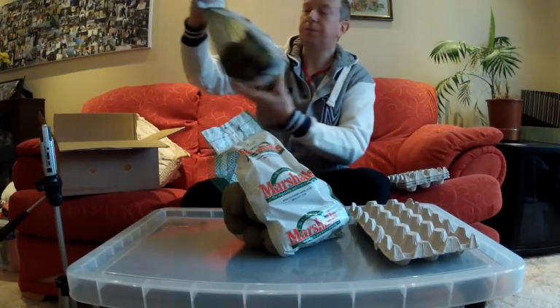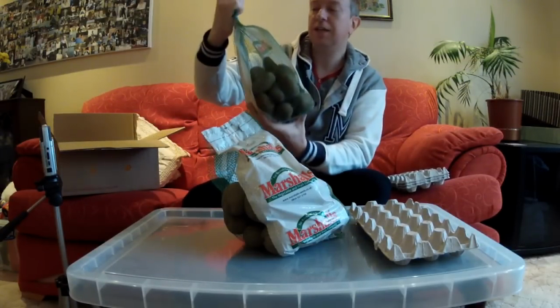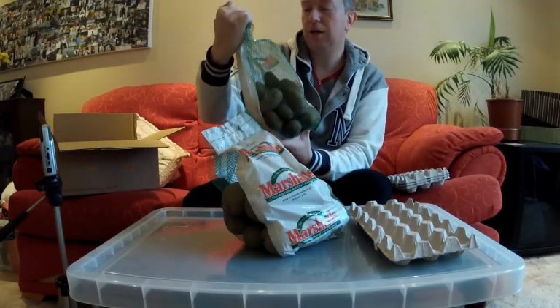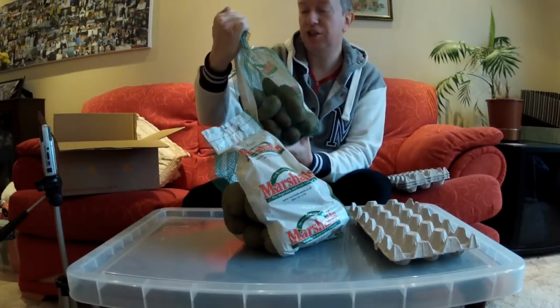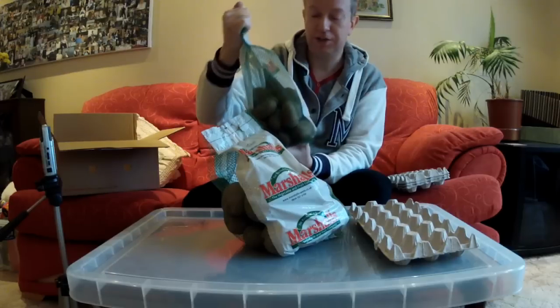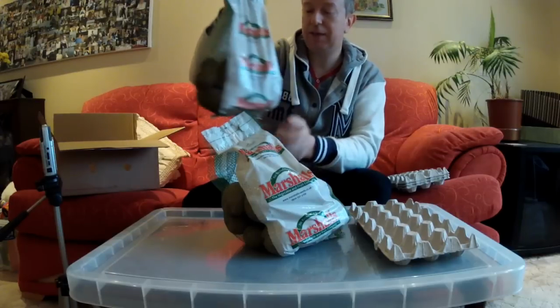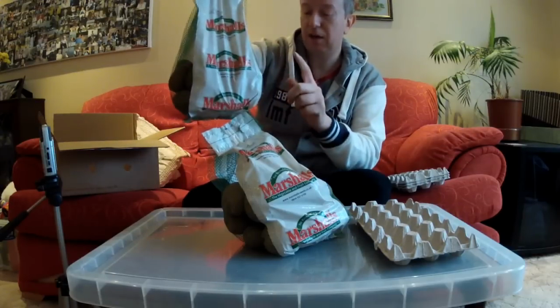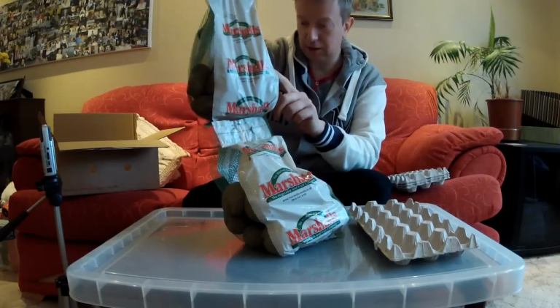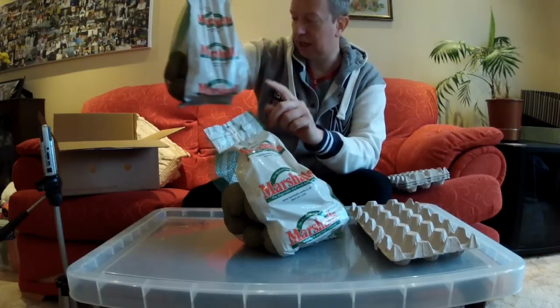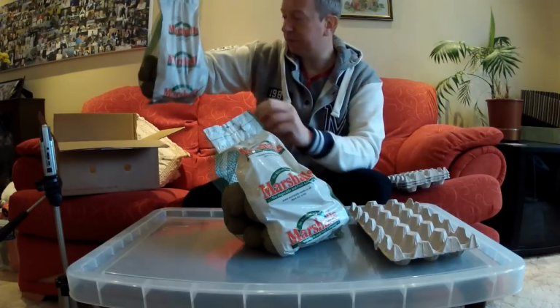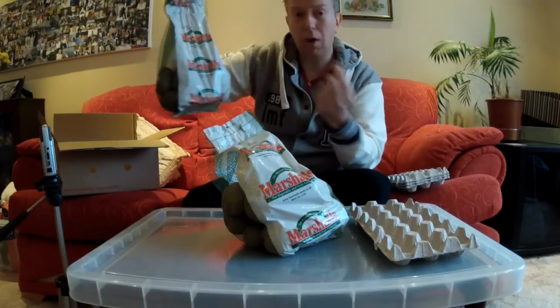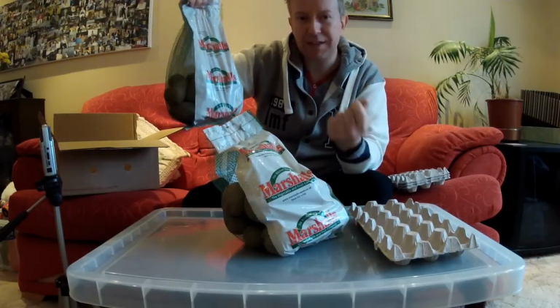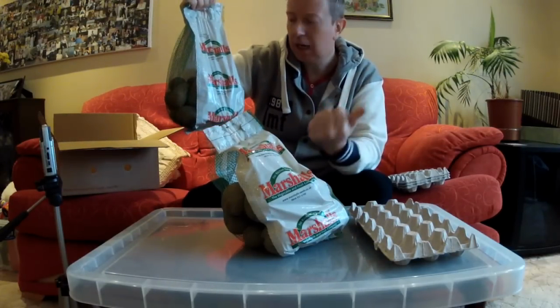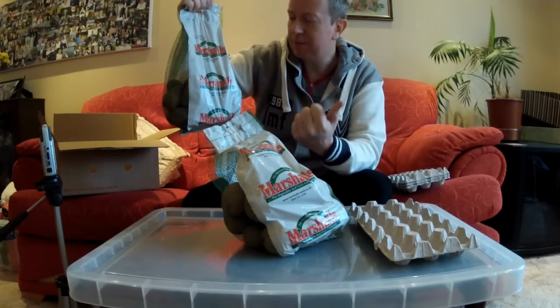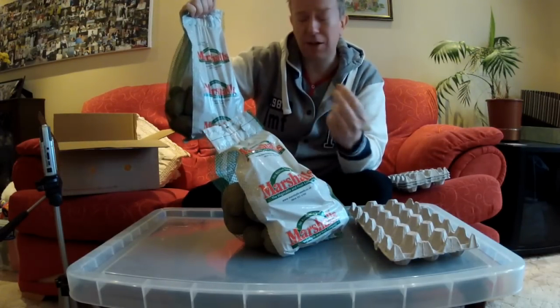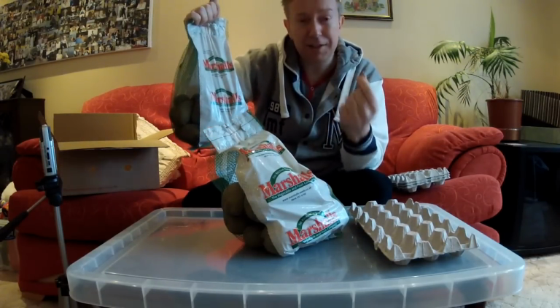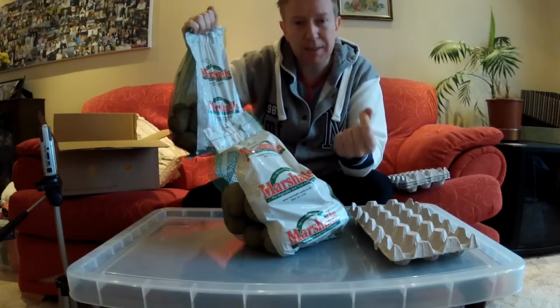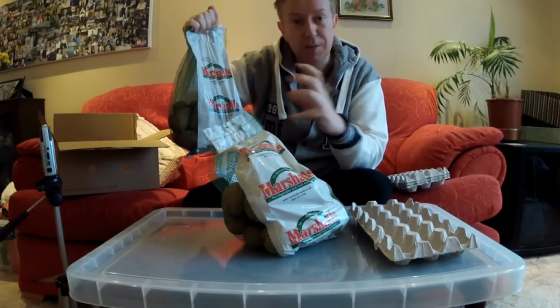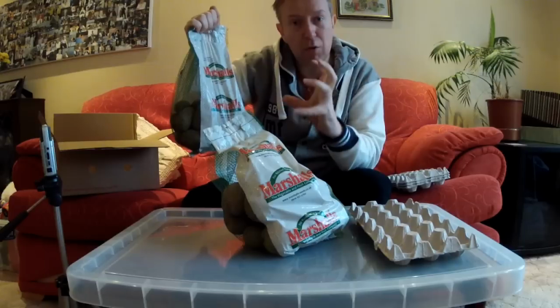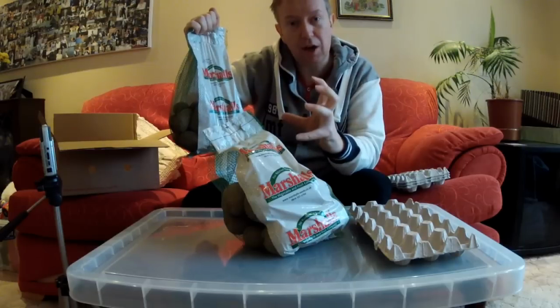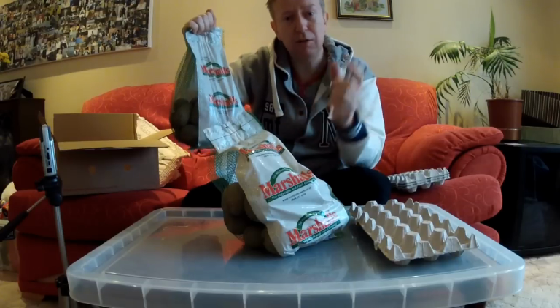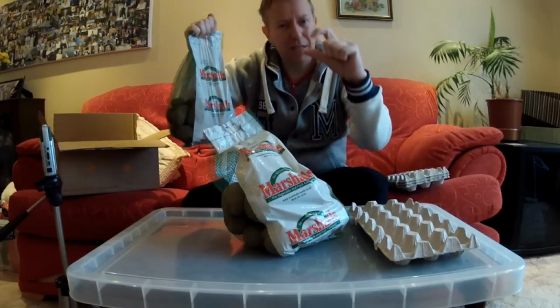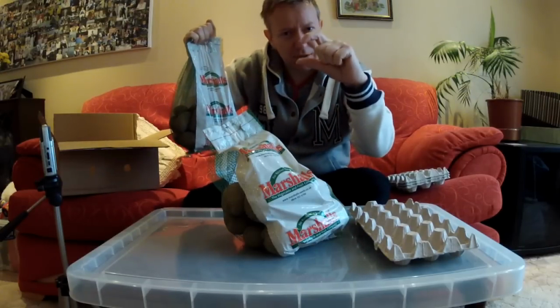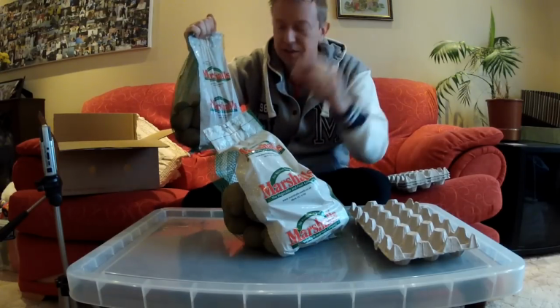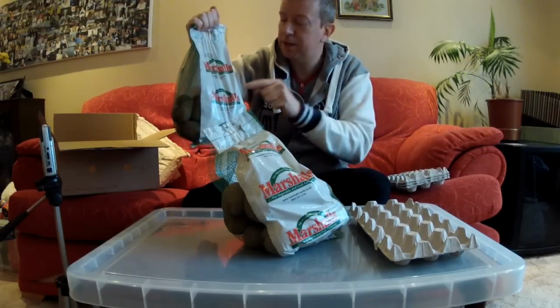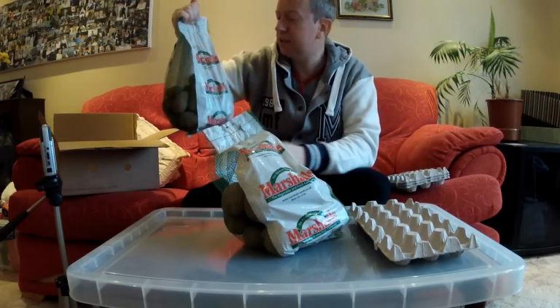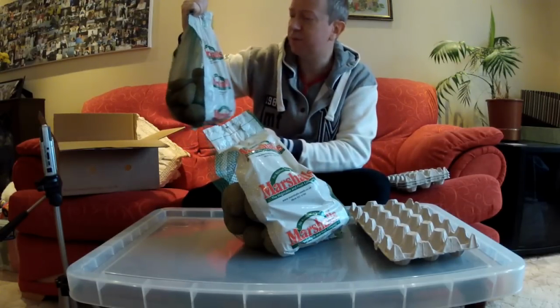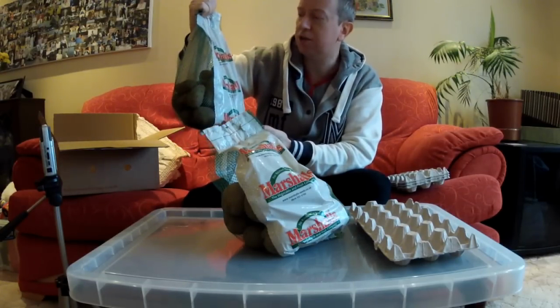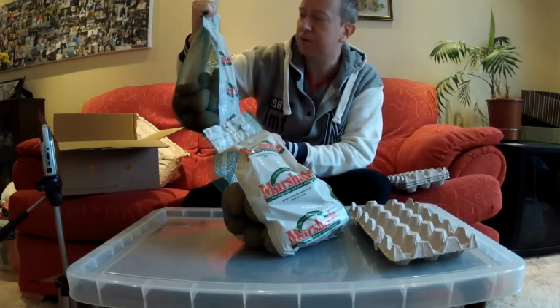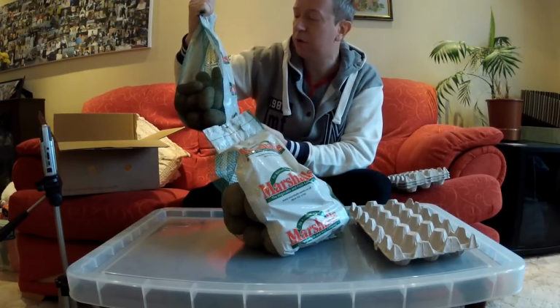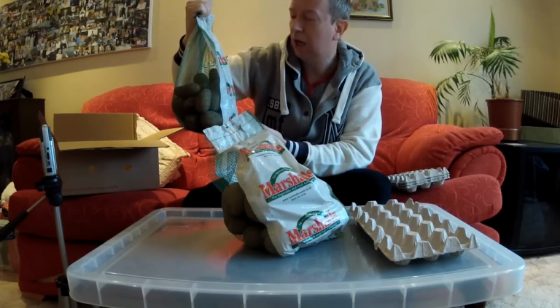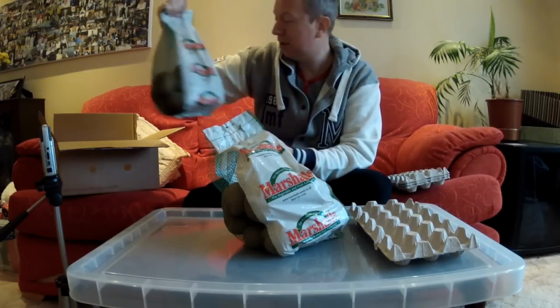The other variety I've got is Charlots. These are quite waxy potatoes — like salad potatoes, but they grow quite large. Normally salad potatoes are quite small, but these Charlots are supposed to grow a bit larger.